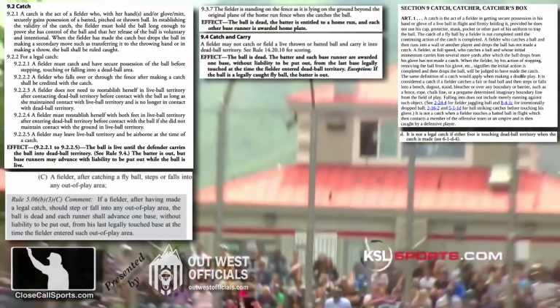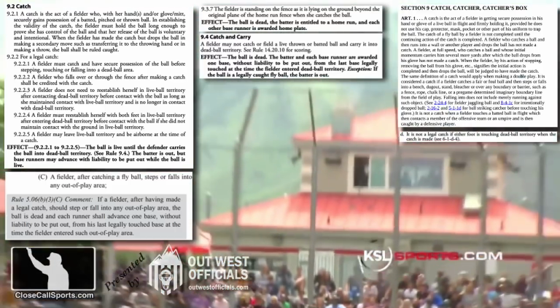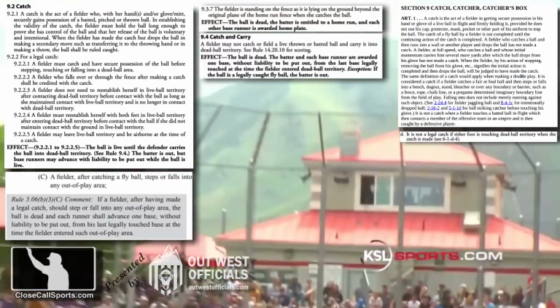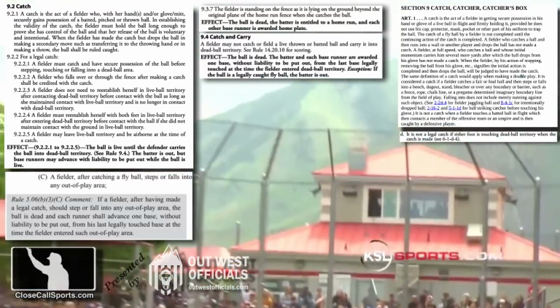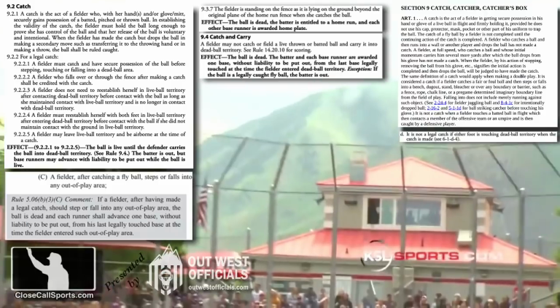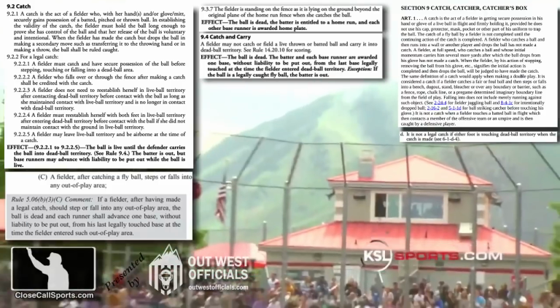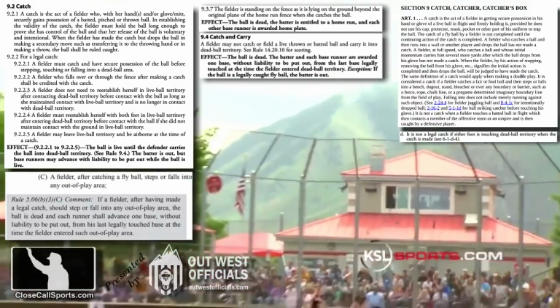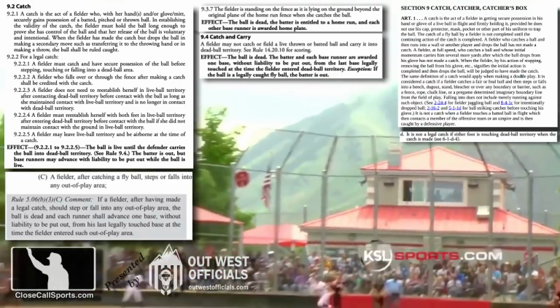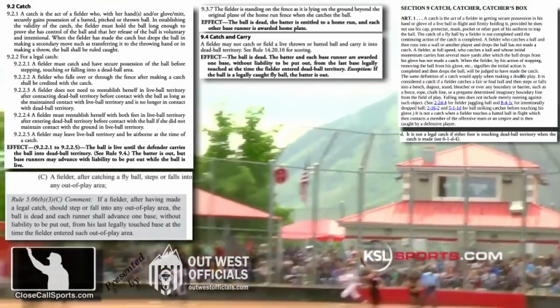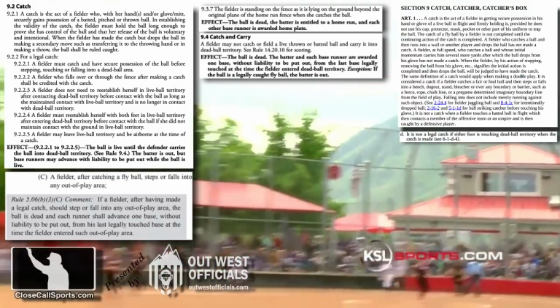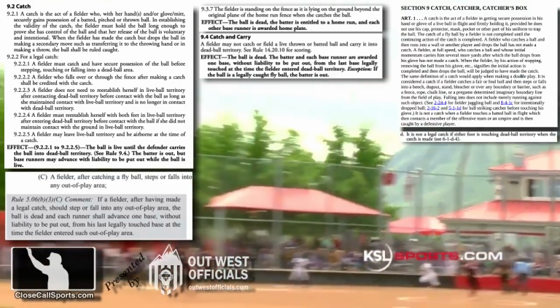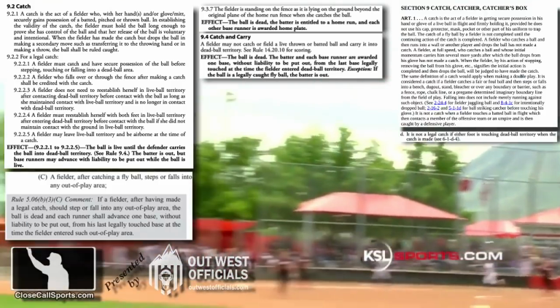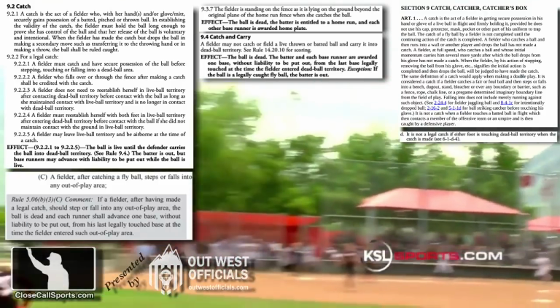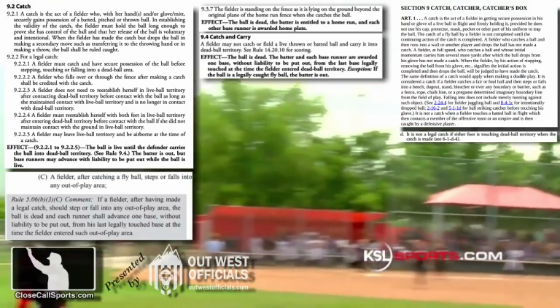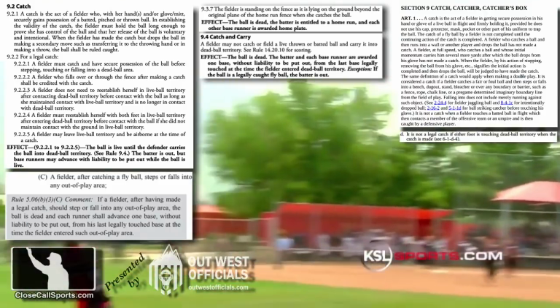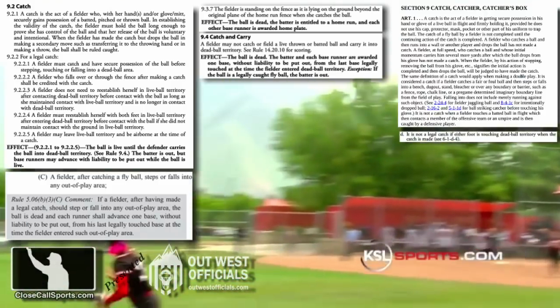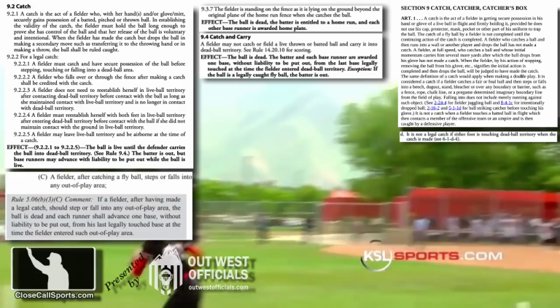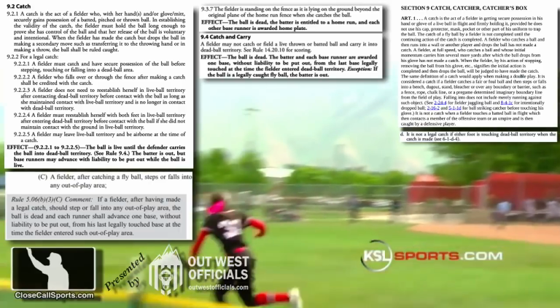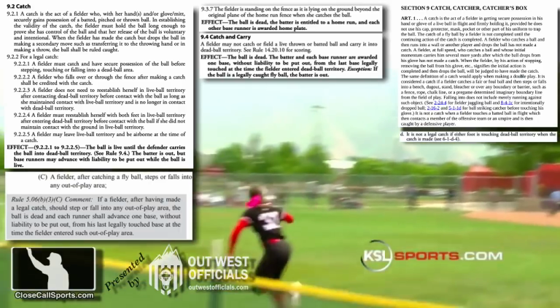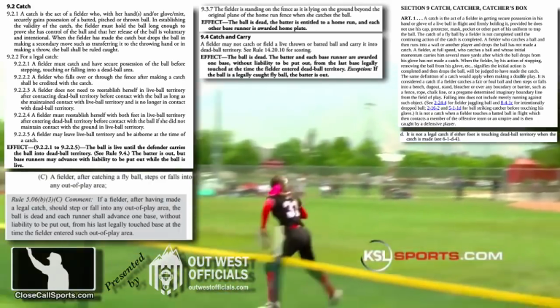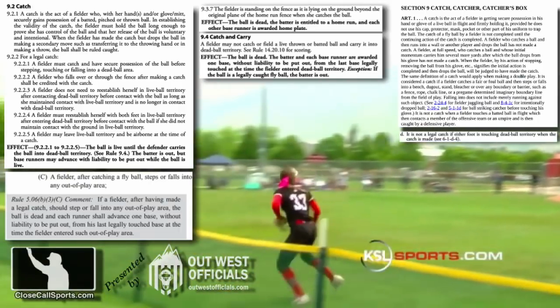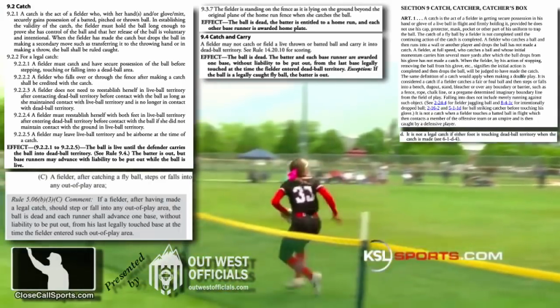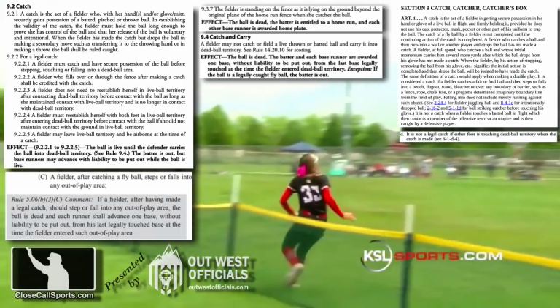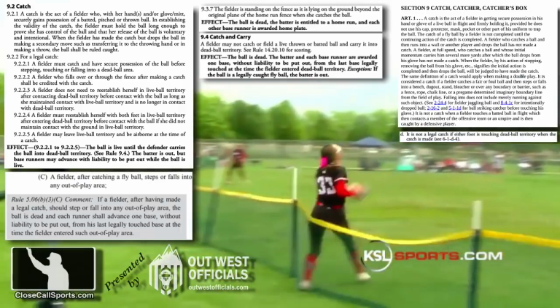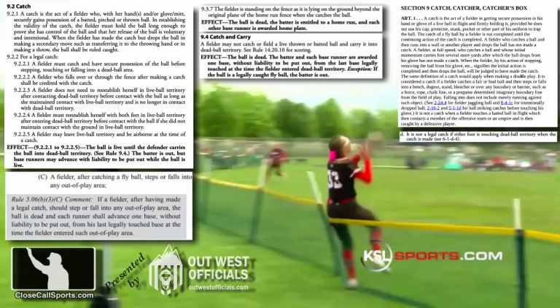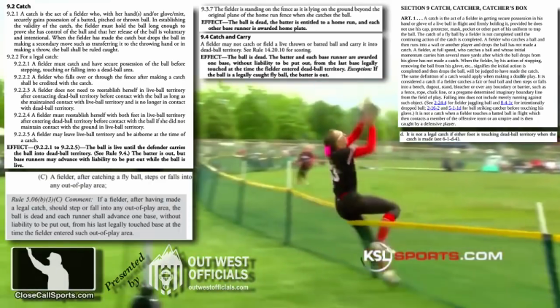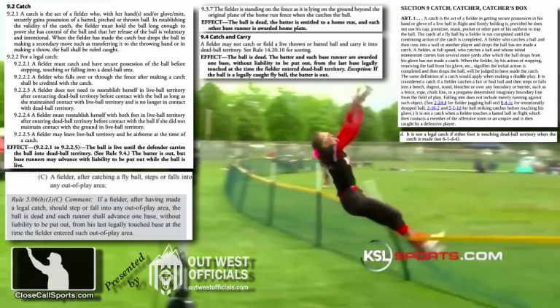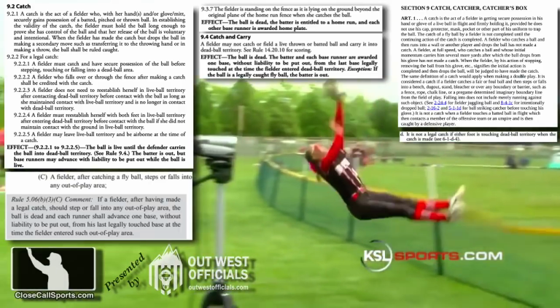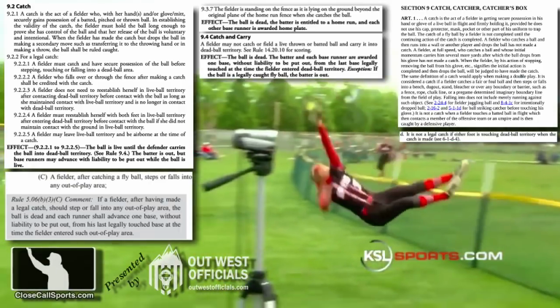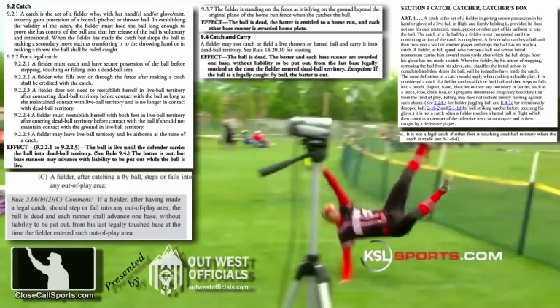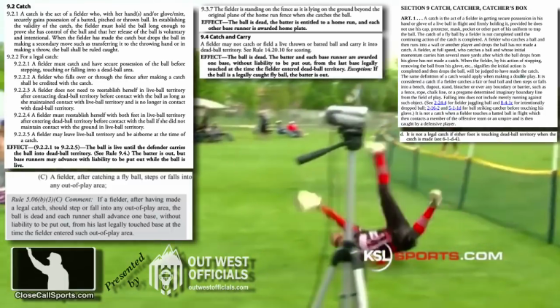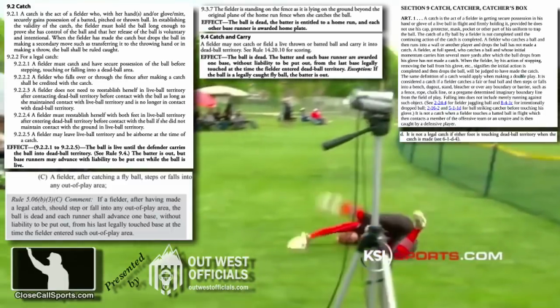The outcome of this play: if the umpire rules it a catch, you declare a dead ball, the batter's out, and award all runners — if any runners exist — one base. Softball calls this a catch and carry, and one base award is what the catch and carry outcome is.